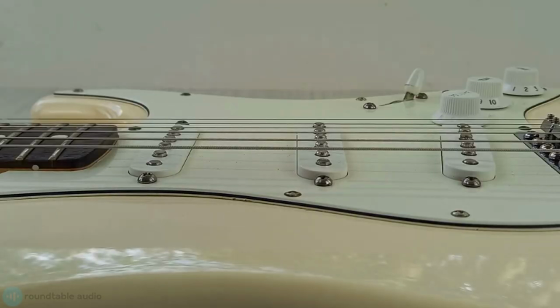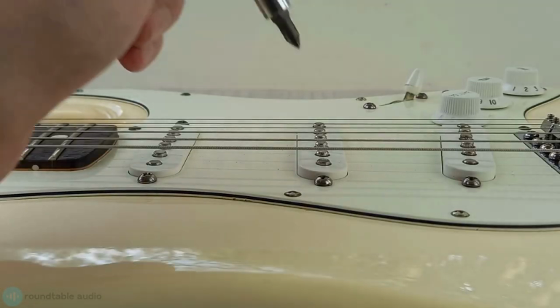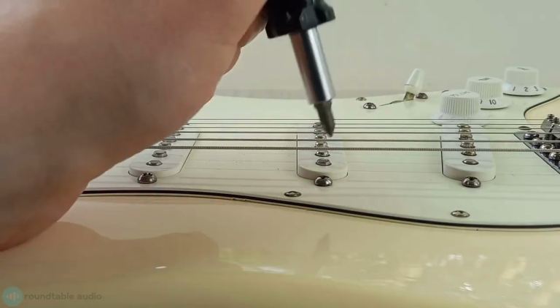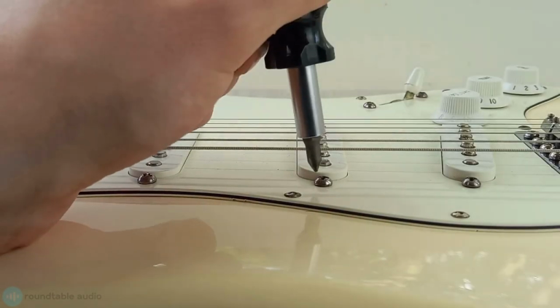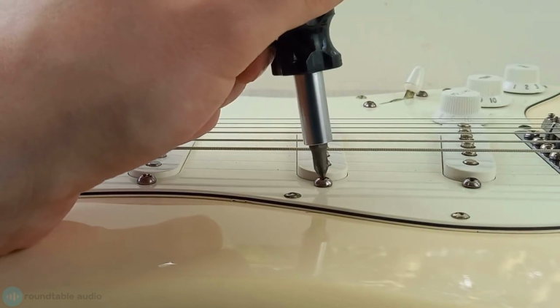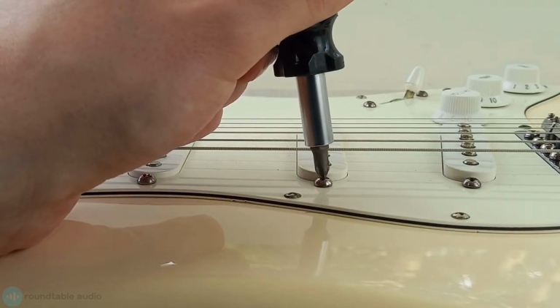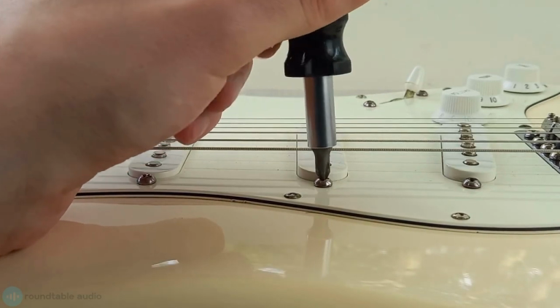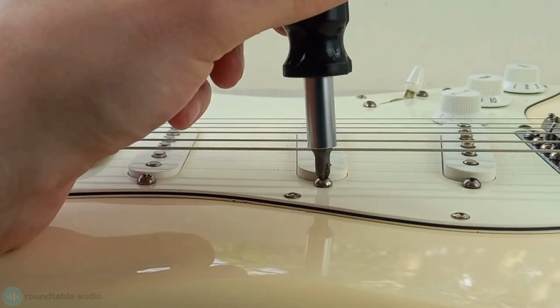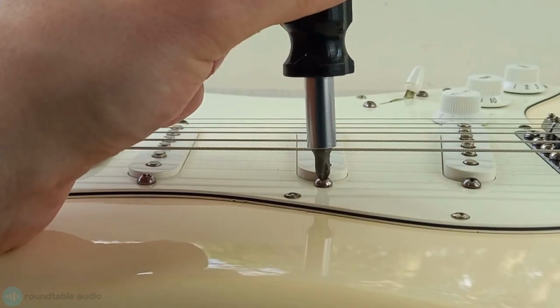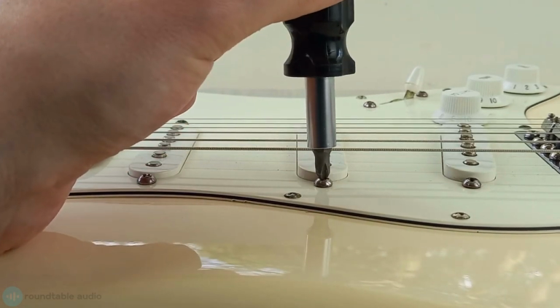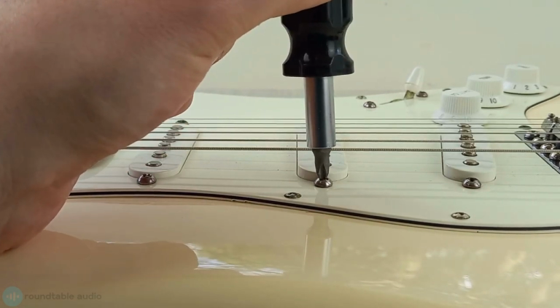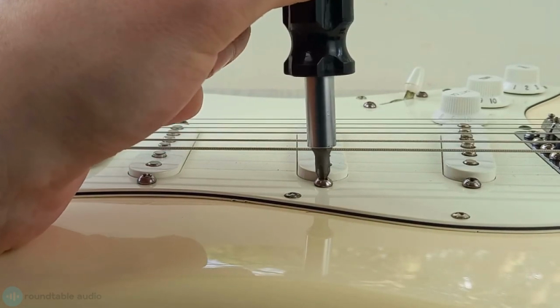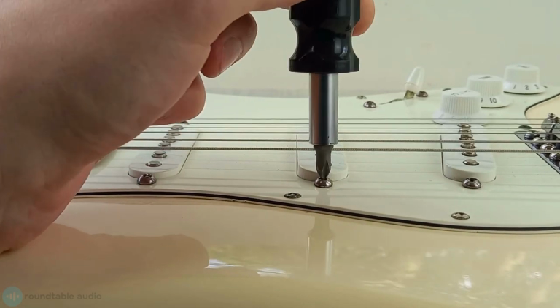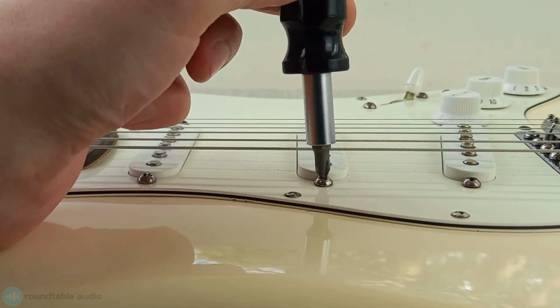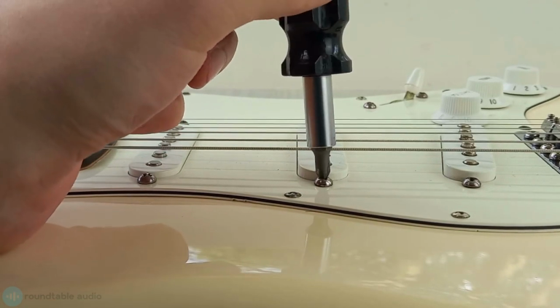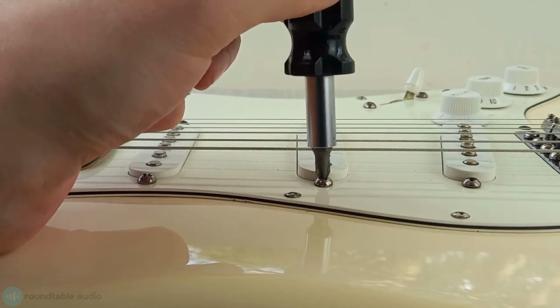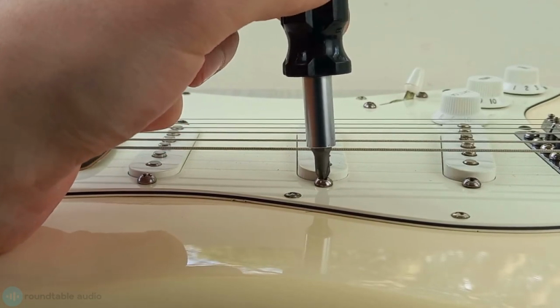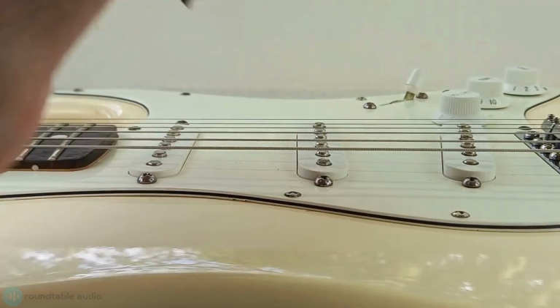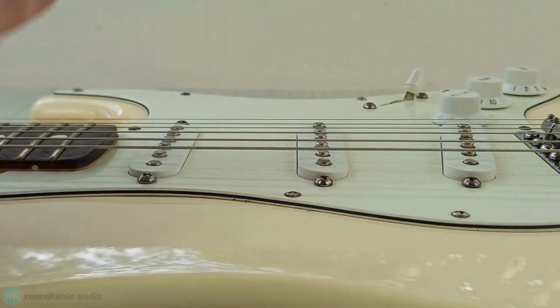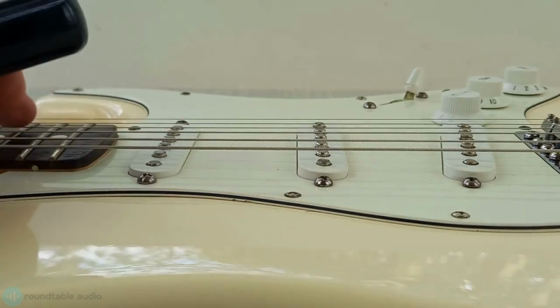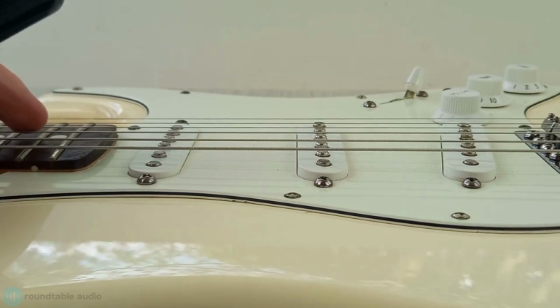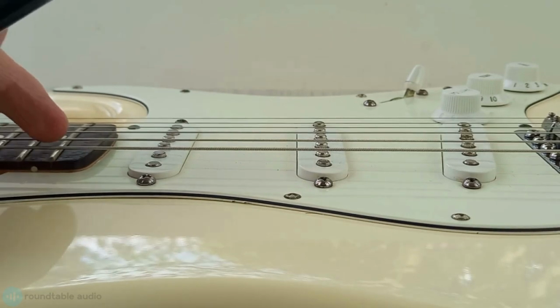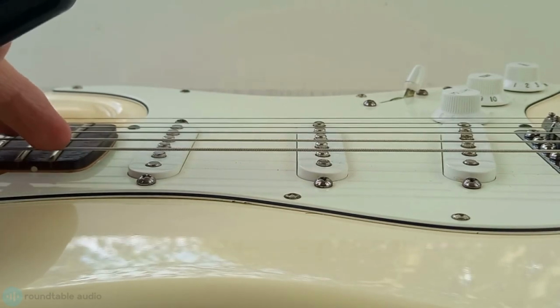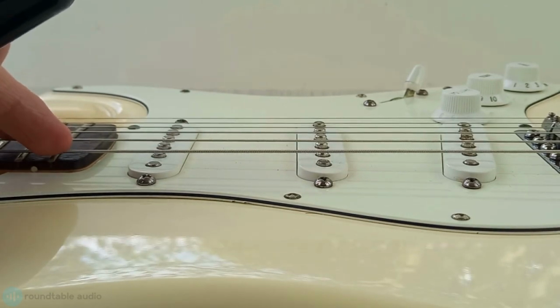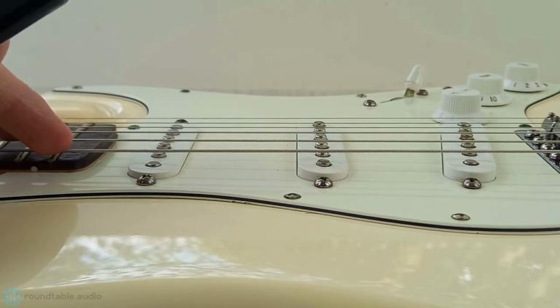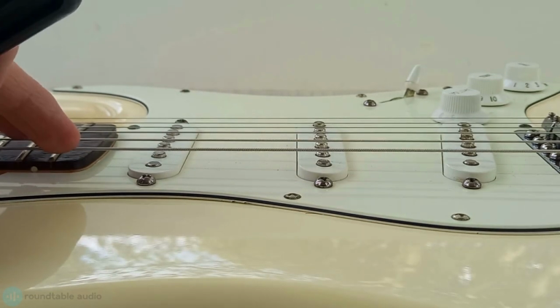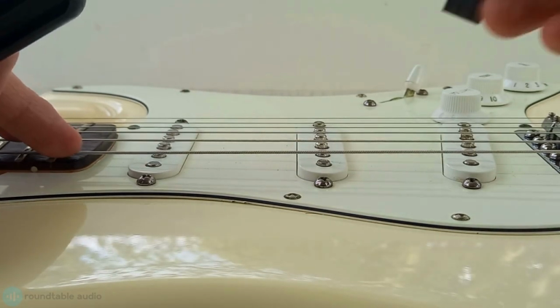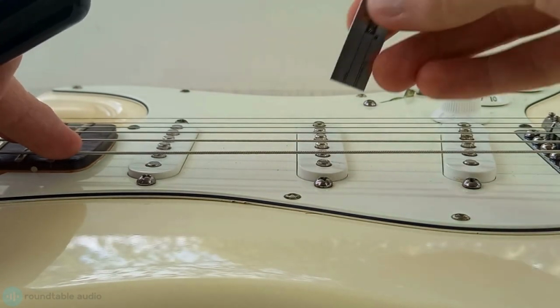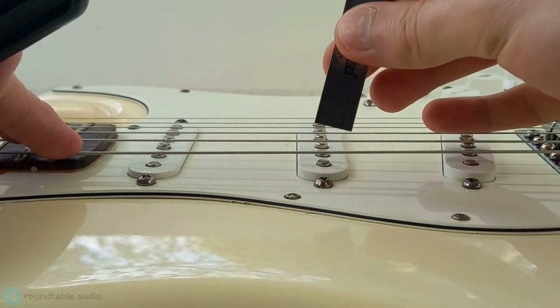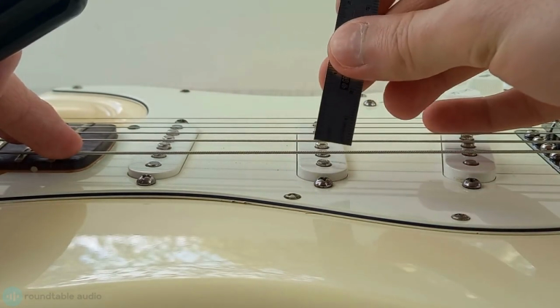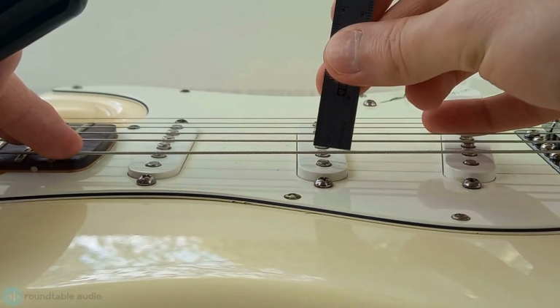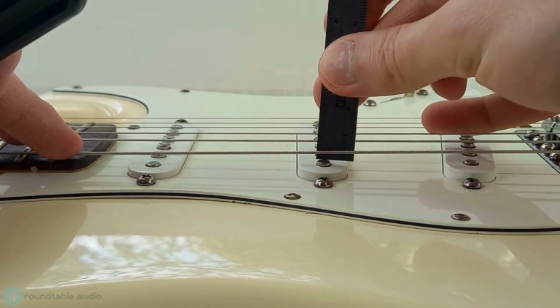Repeat this for each pickup on your guitar. It's important to make sure that your pickups all have a similar output level, so when you're making adjustments, make sure that one doesn't sound louder than the others.